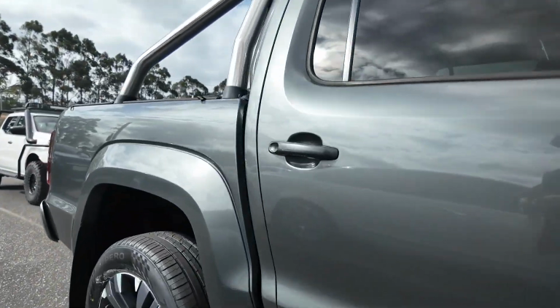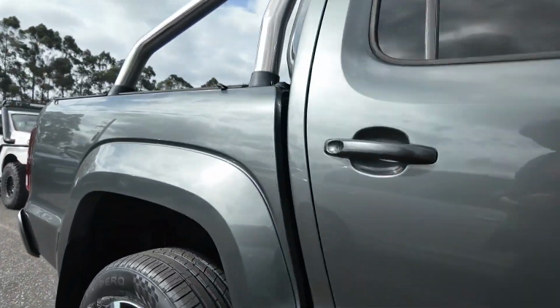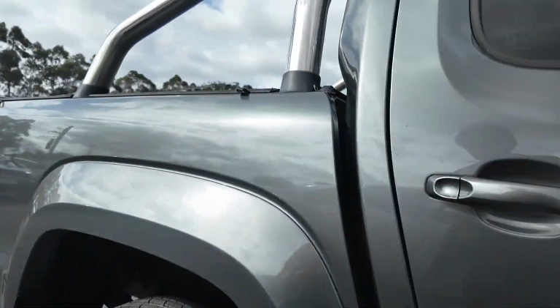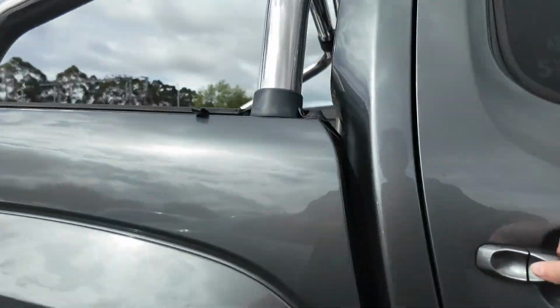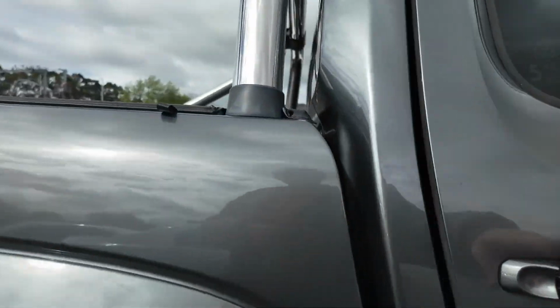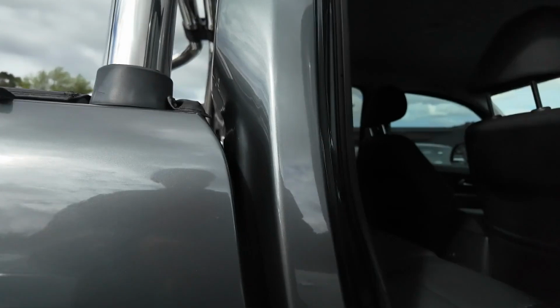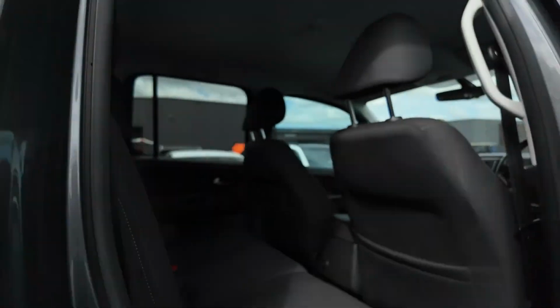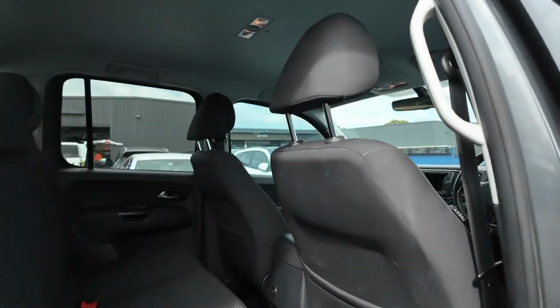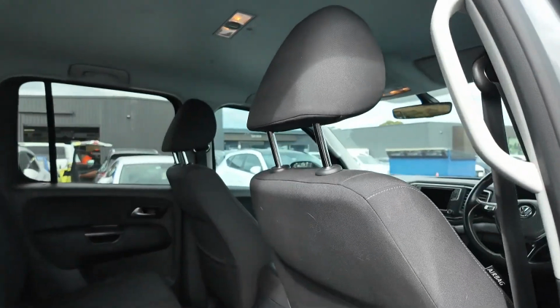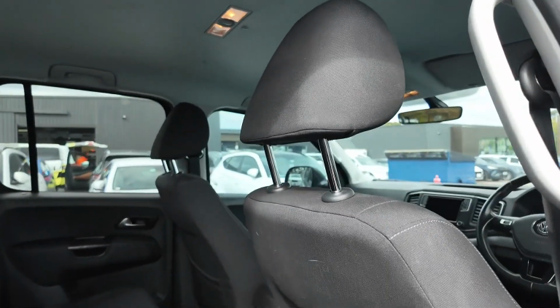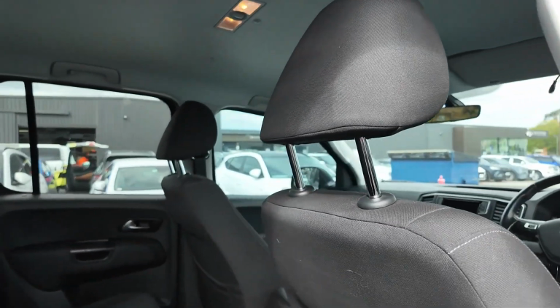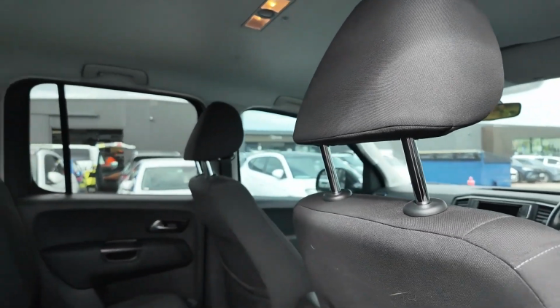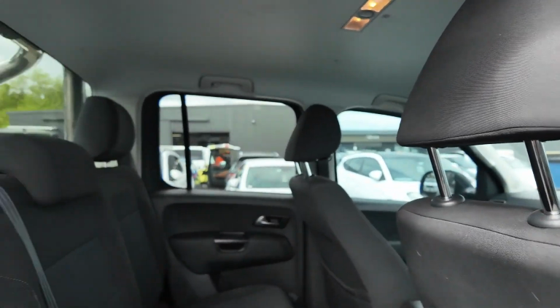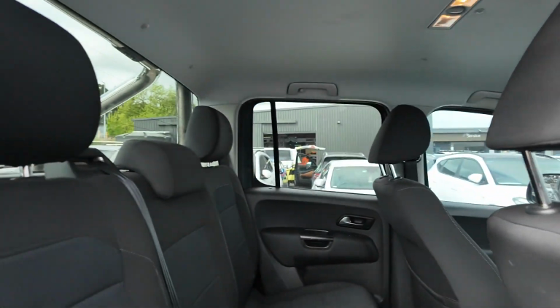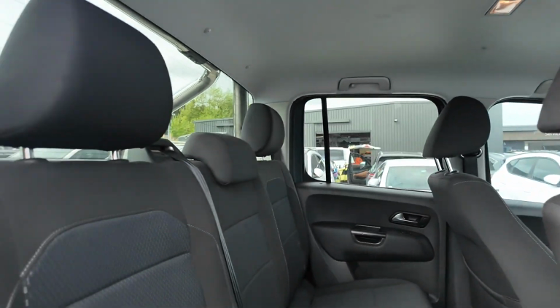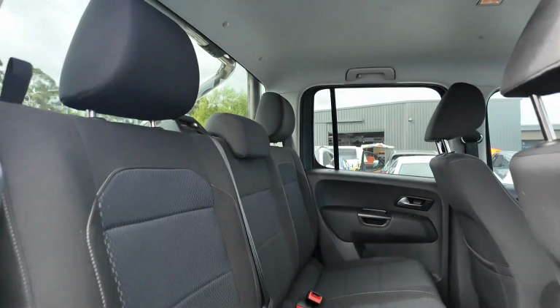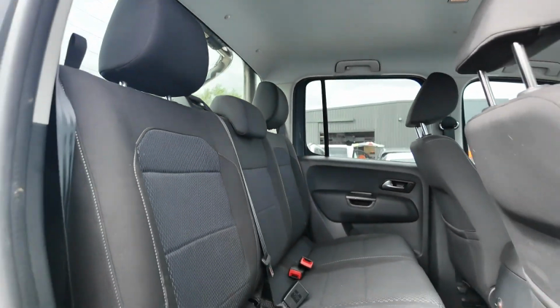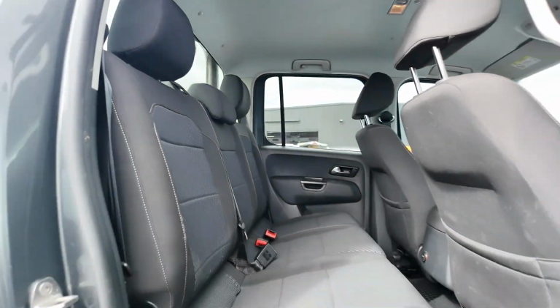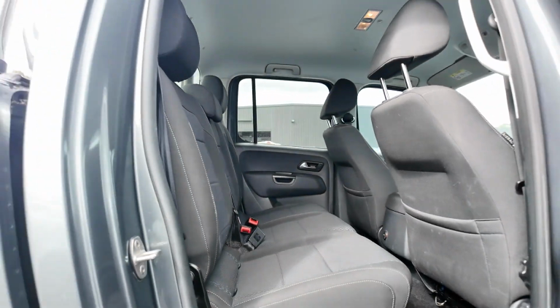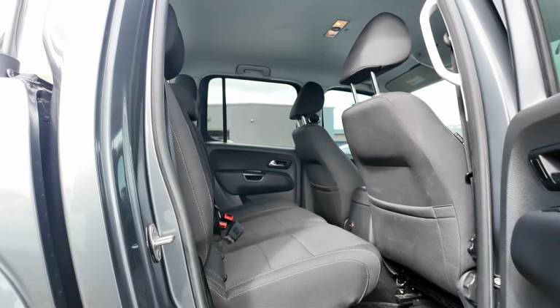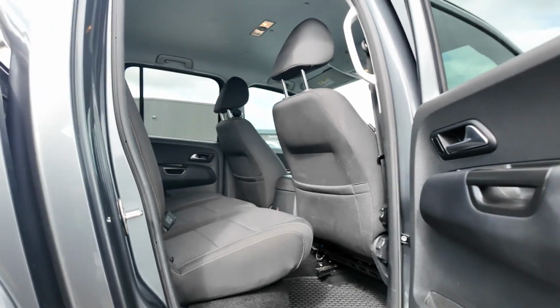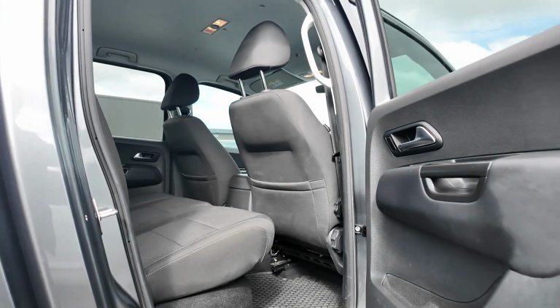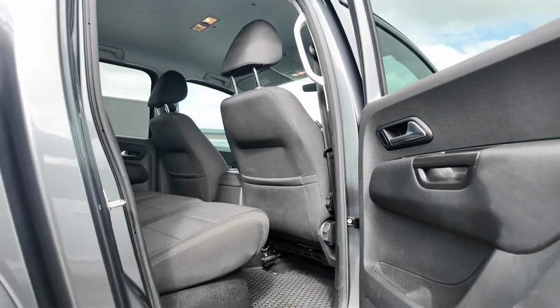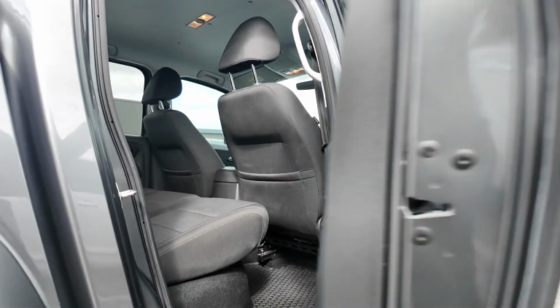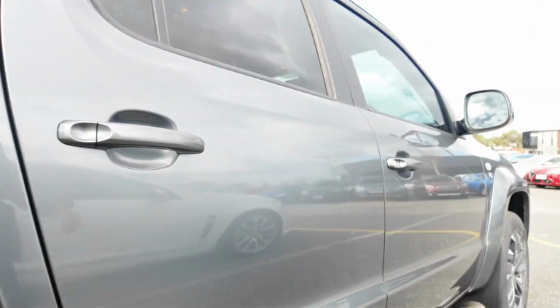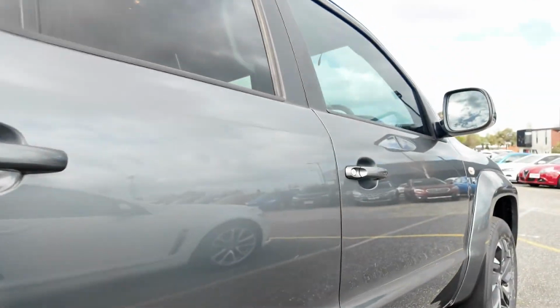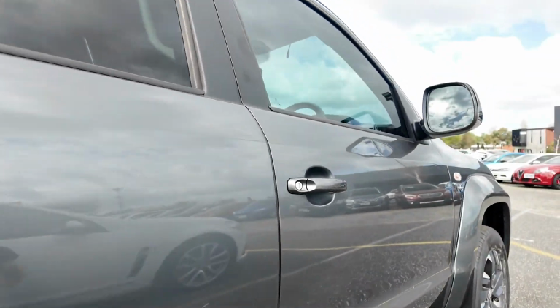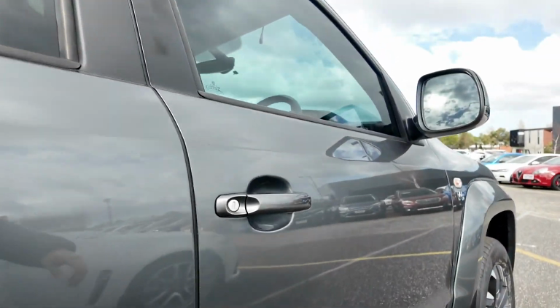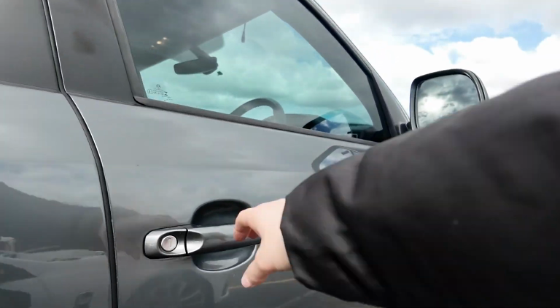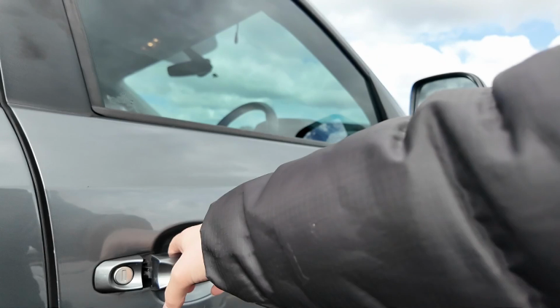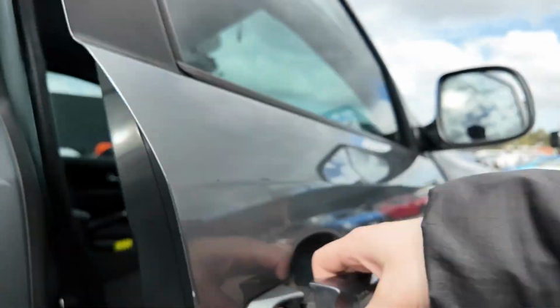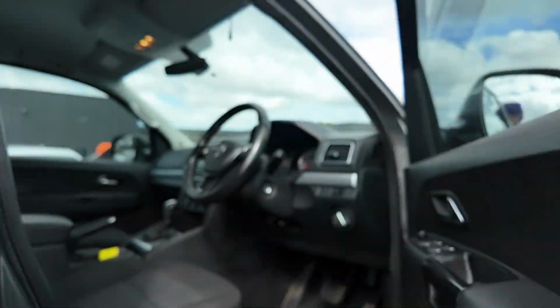Finished in Indium Grey Metallic, this Amarok is equipped with a roof rack, side steps, bed bar and soft tonneau cover, as well as a tow bar. The tinted windows and rubber floor mats also add to its practicality and style.